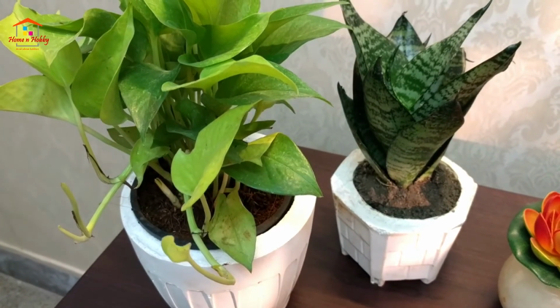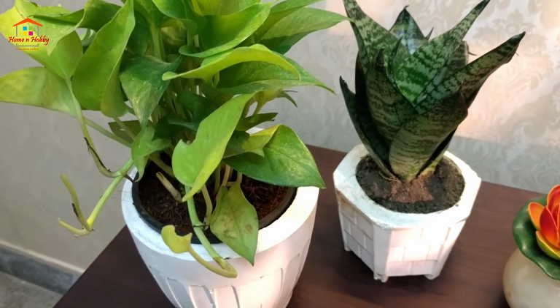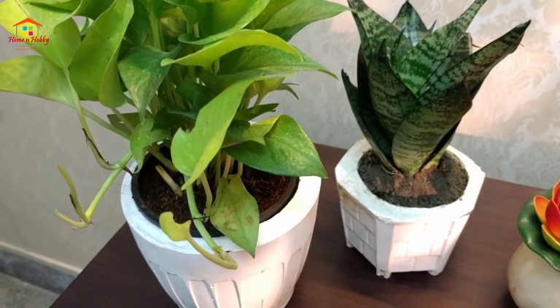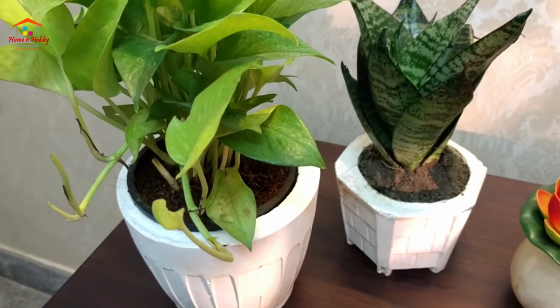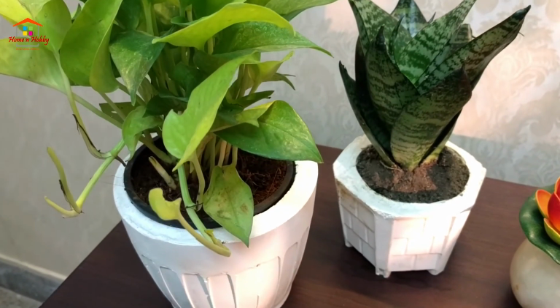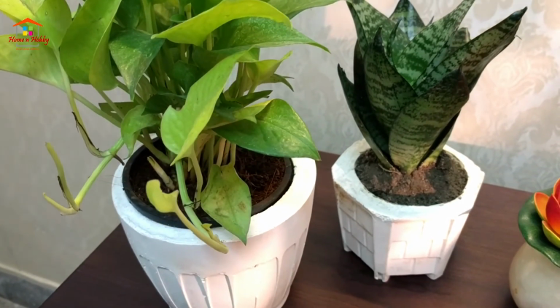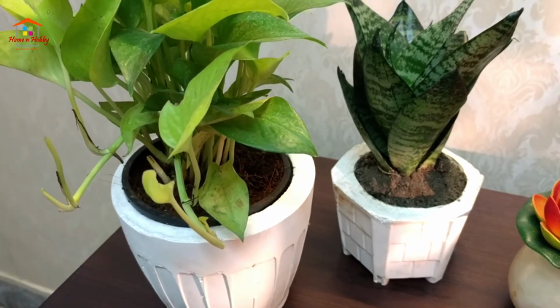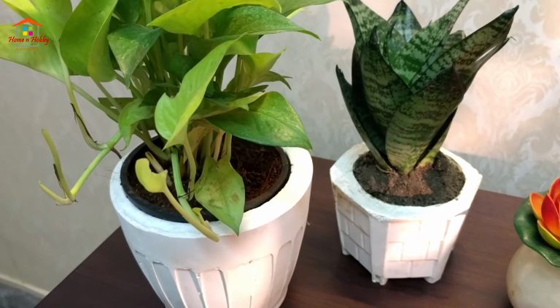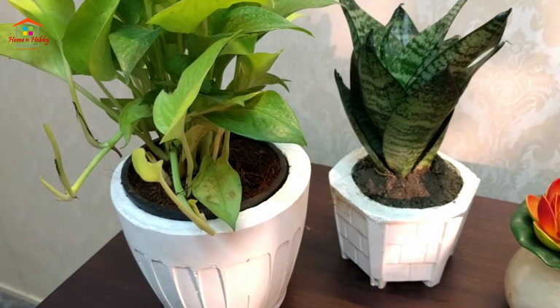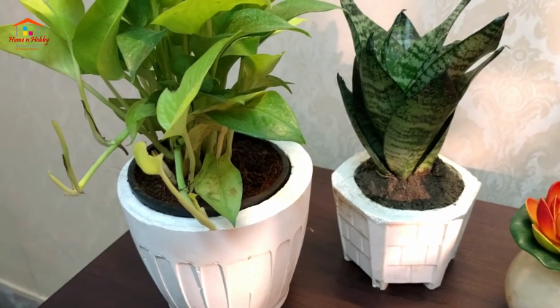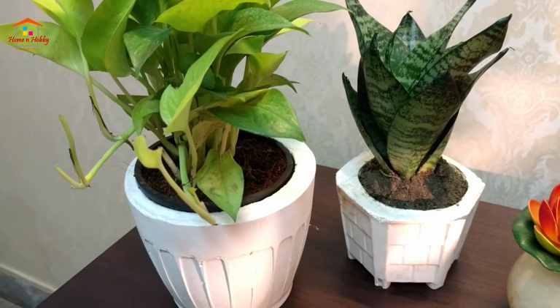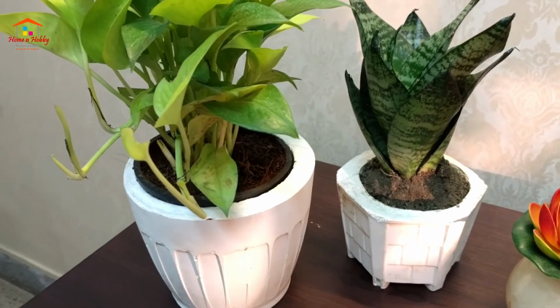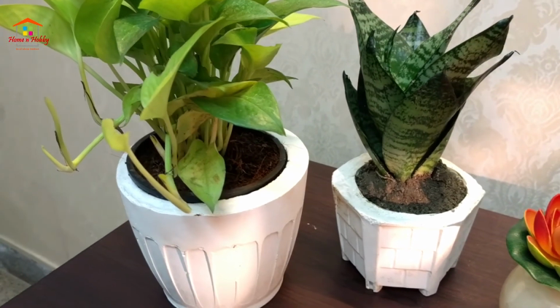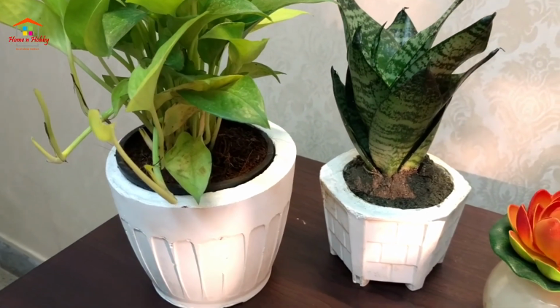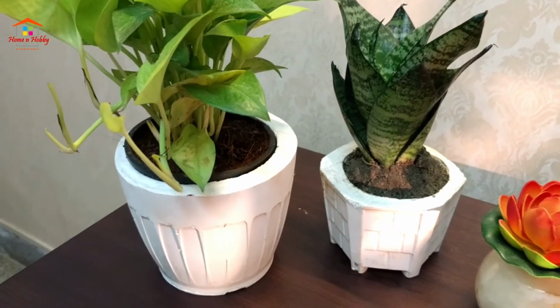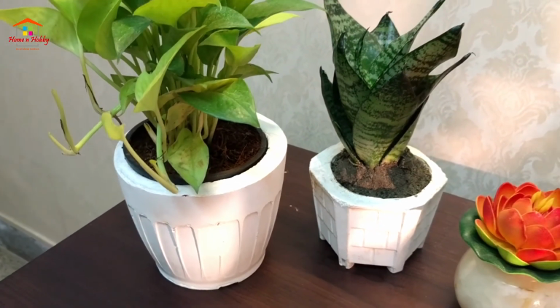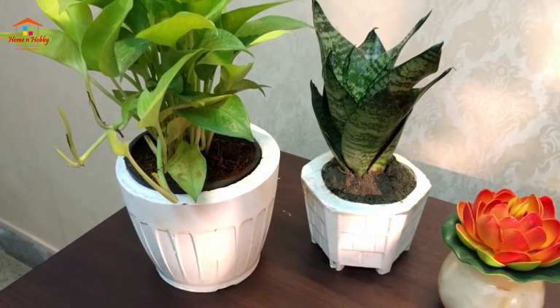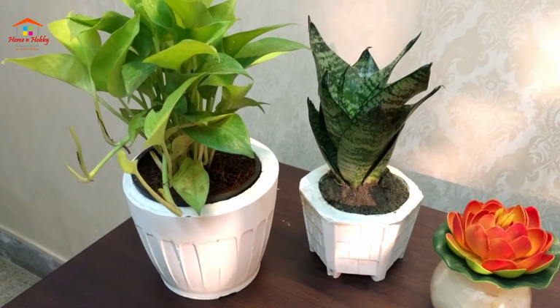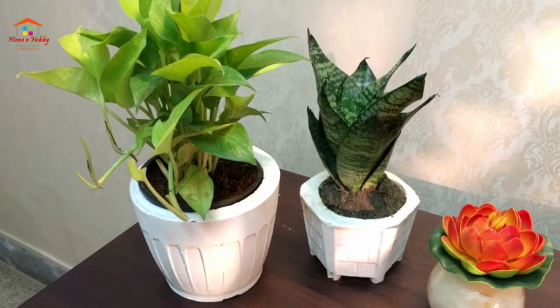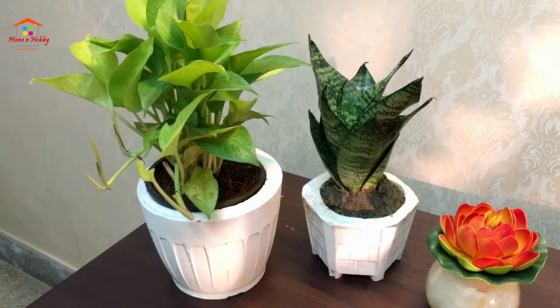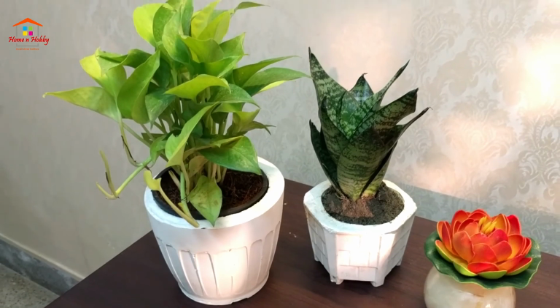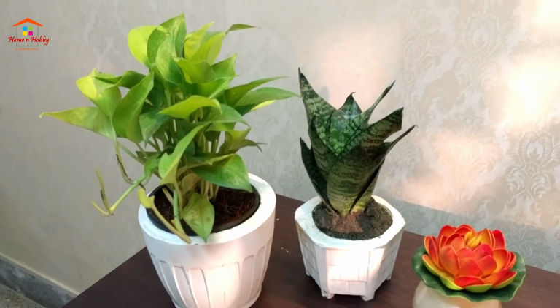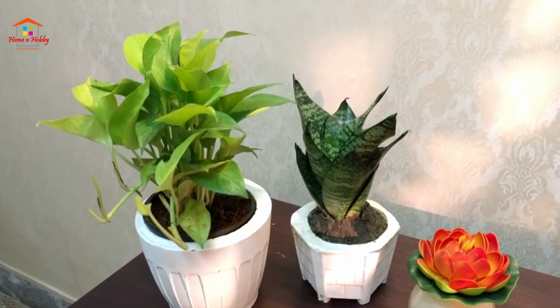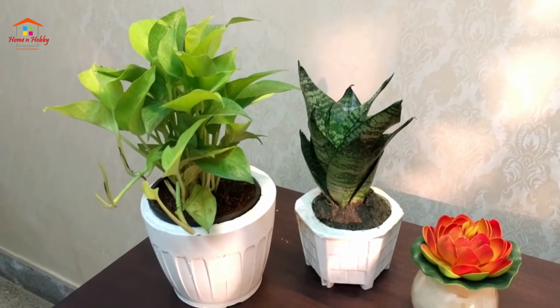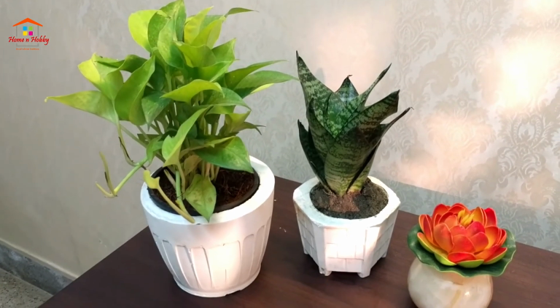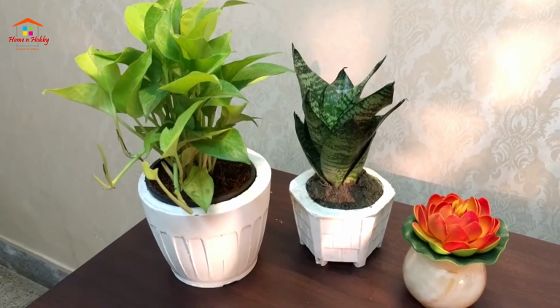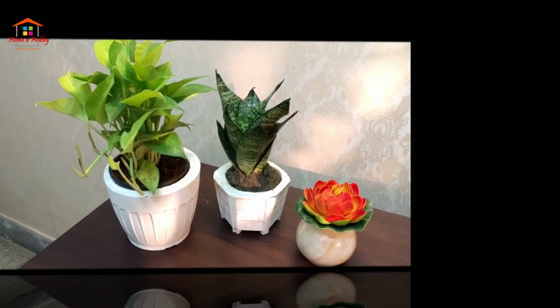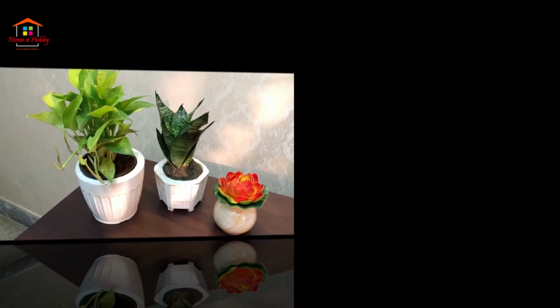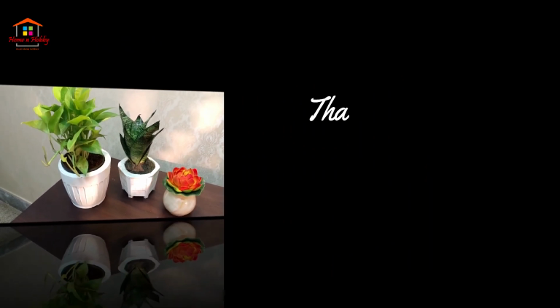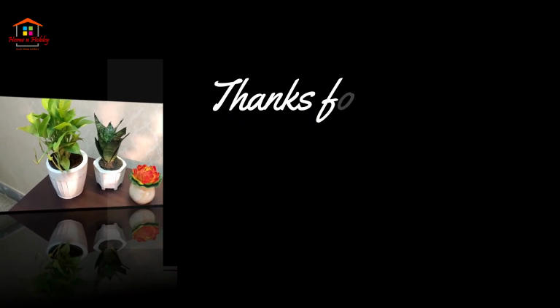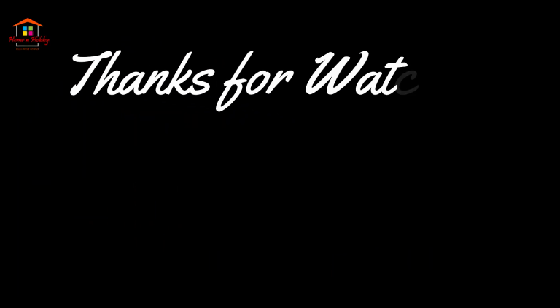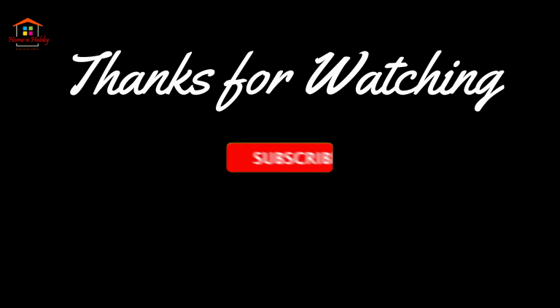These planters are even nice gifting options and also look elegant because of their white color. Do write in the comment section below whether you liked the video, try them out, and let me know how the result is.